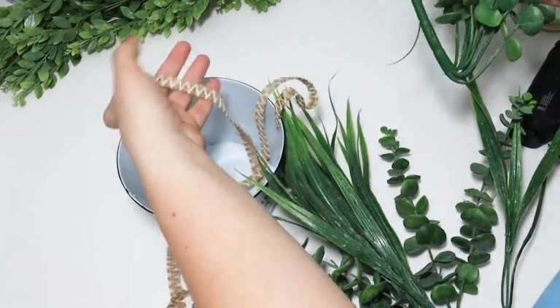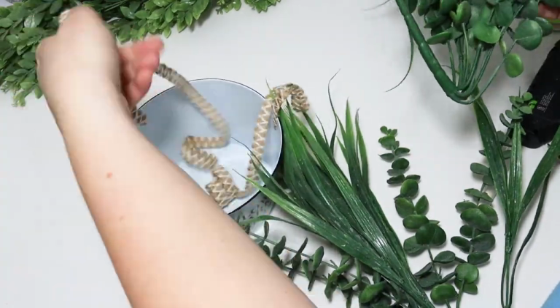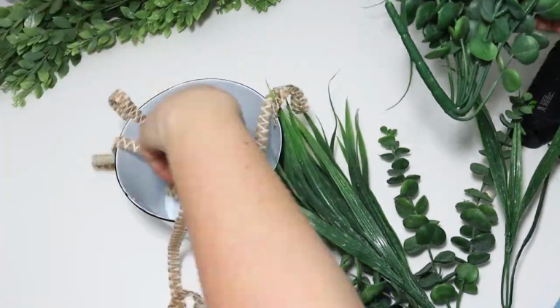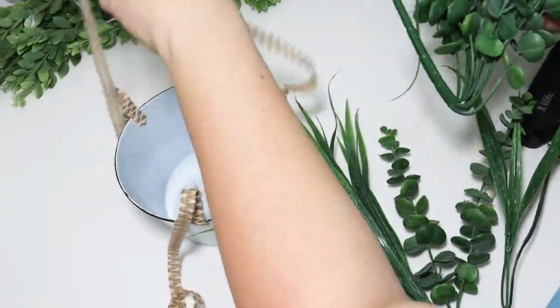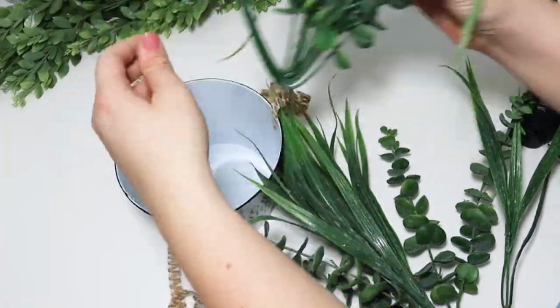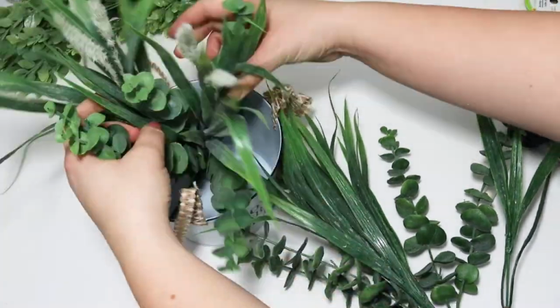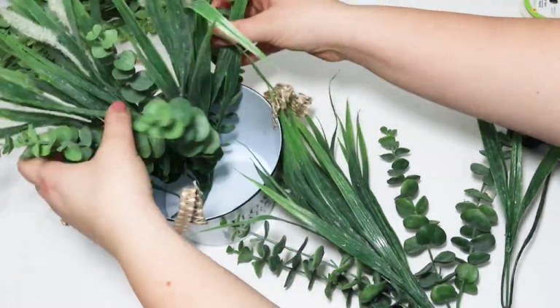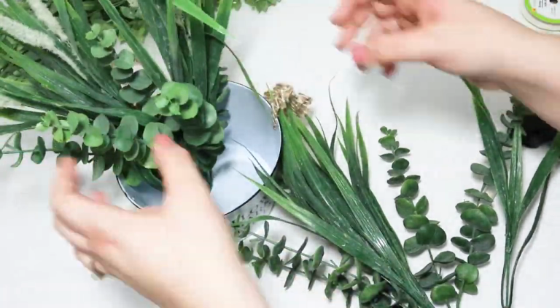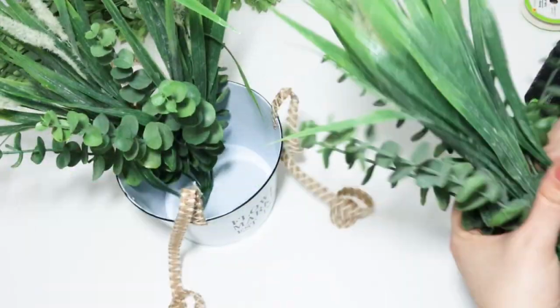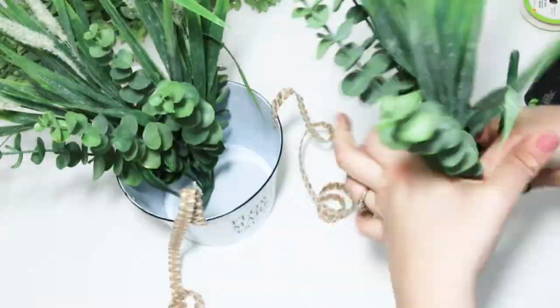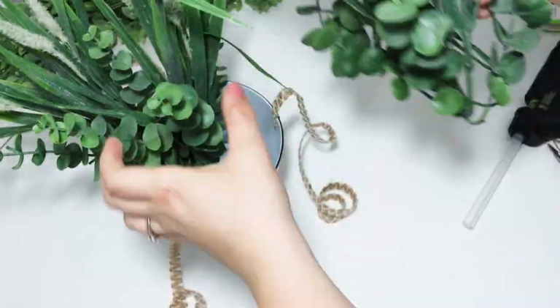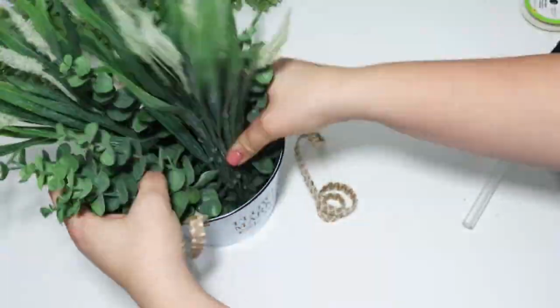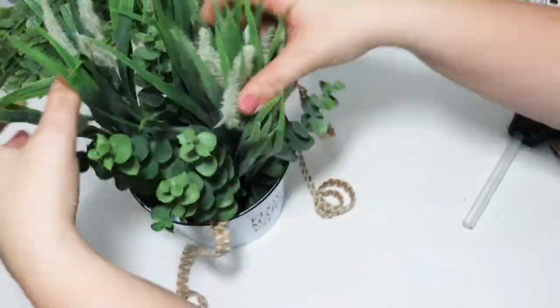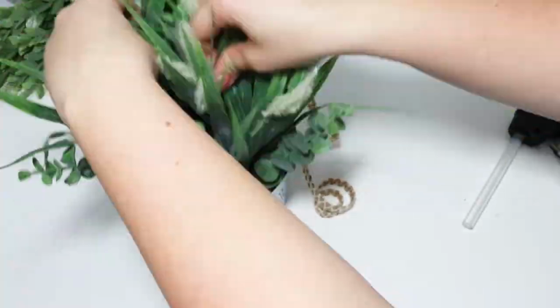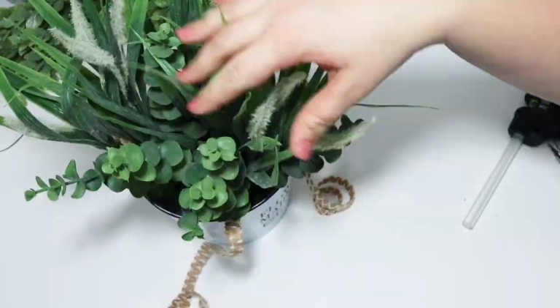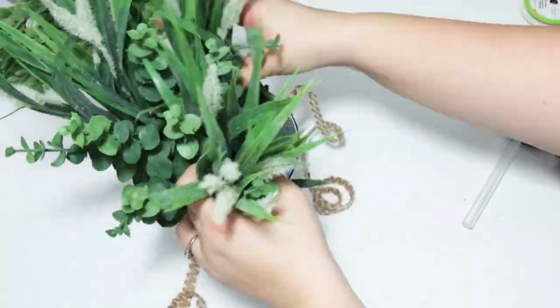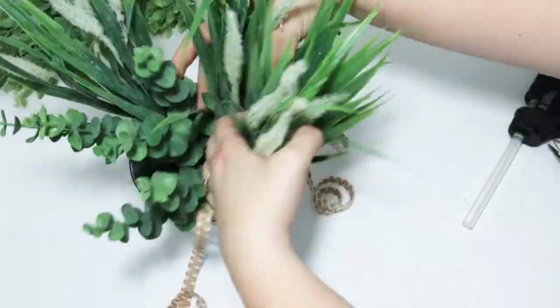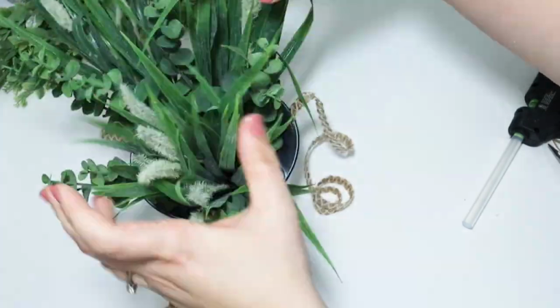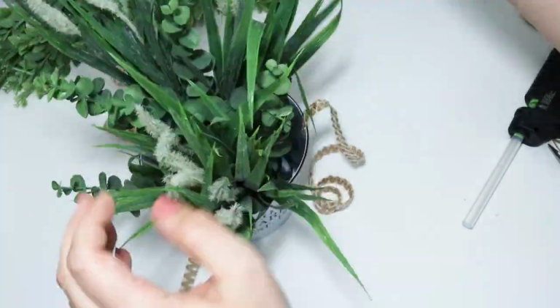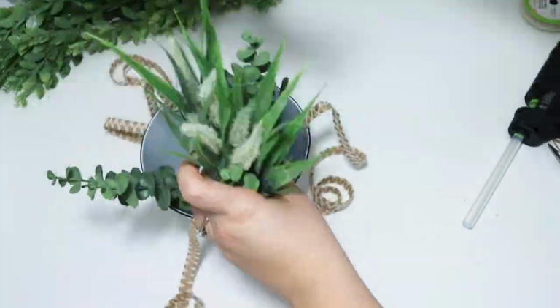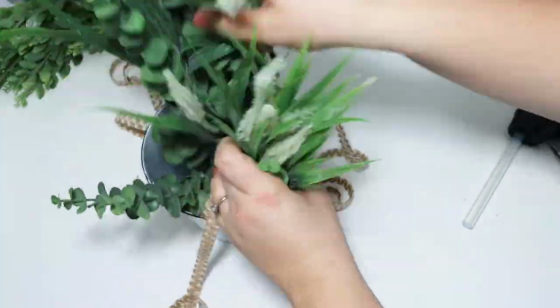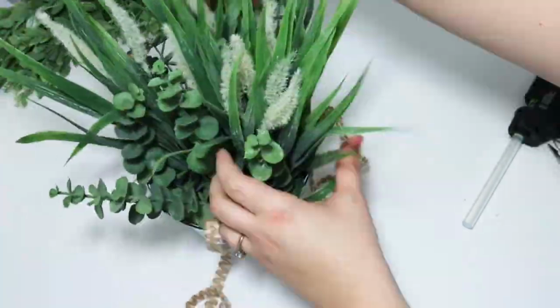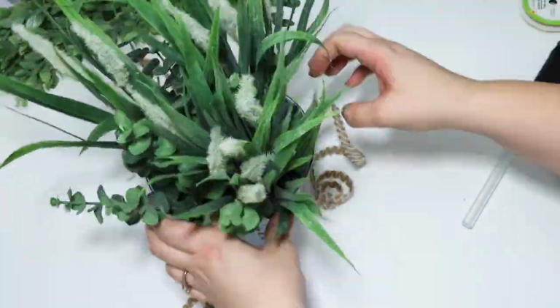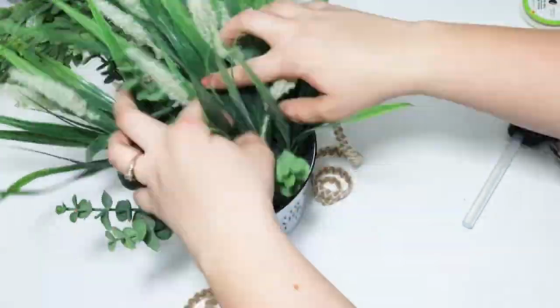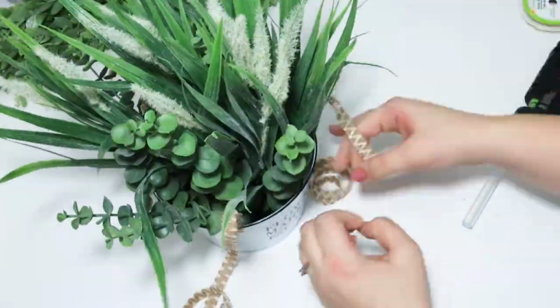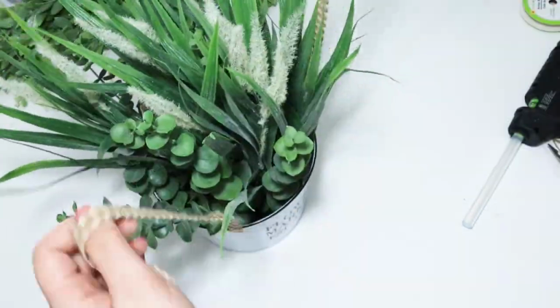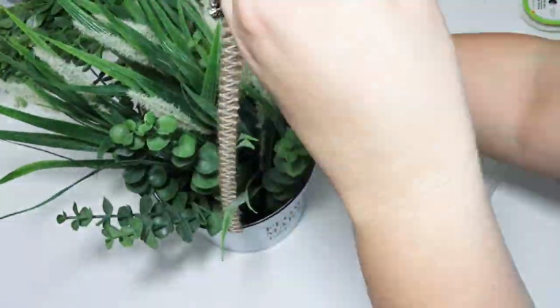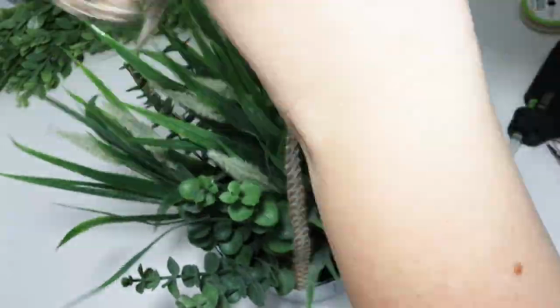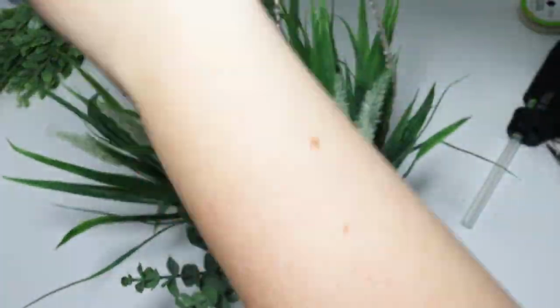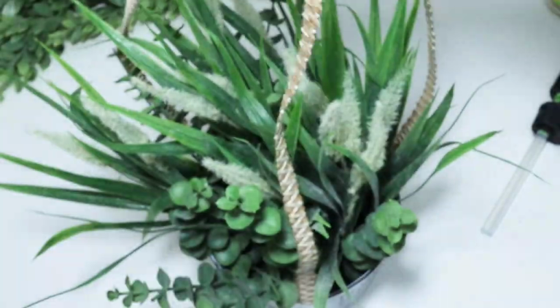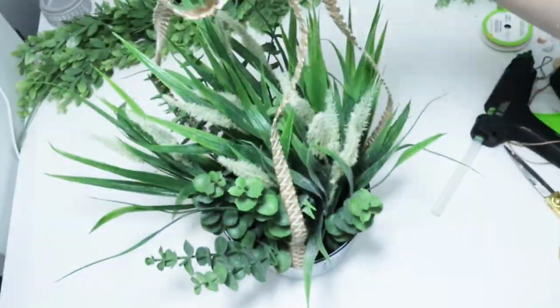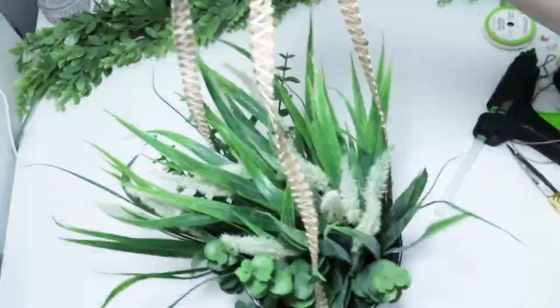I didn't even take the time to add styrofoam — I just bent over the stems and tucked them down inside. This DIY literally took like five minutes, but I love it so much.